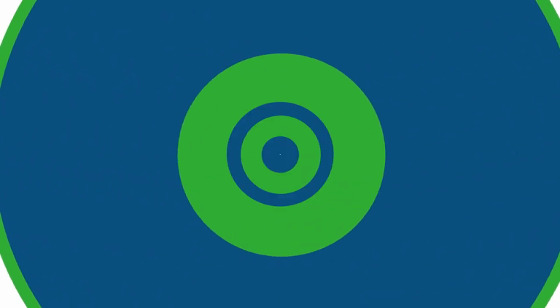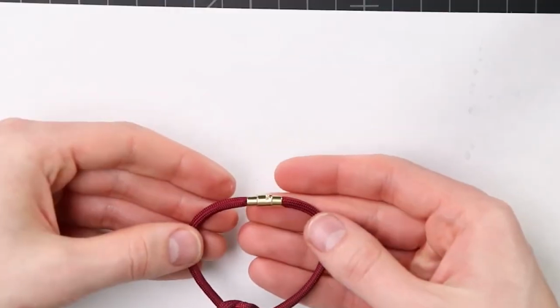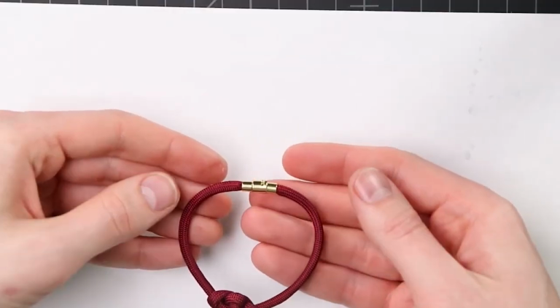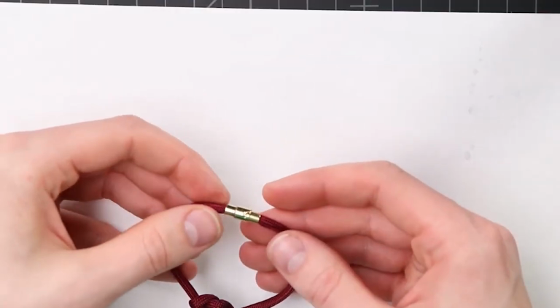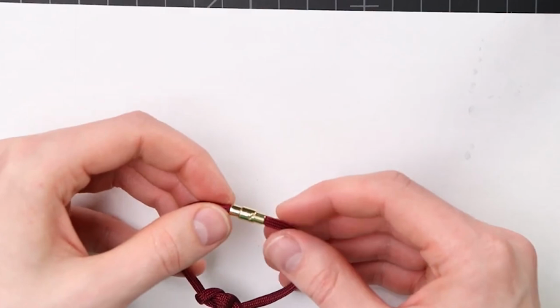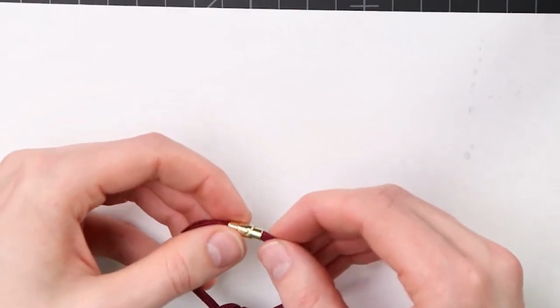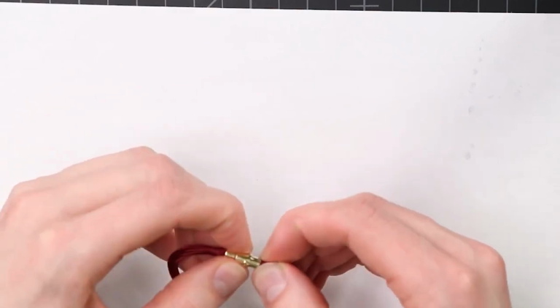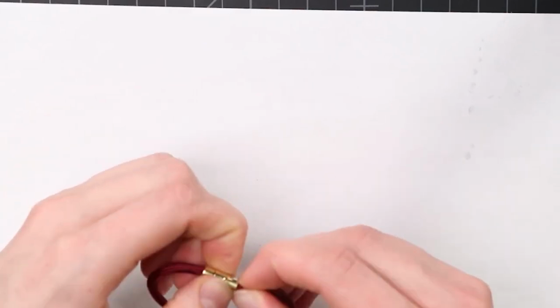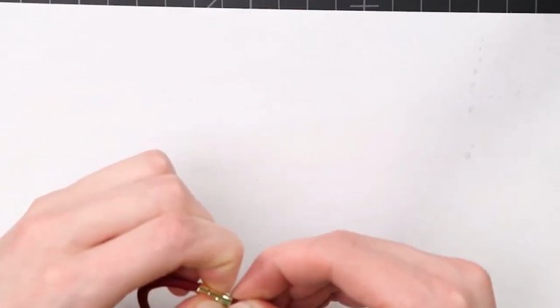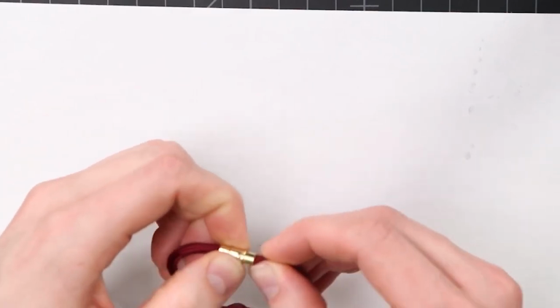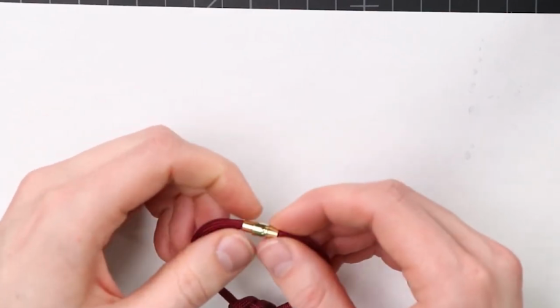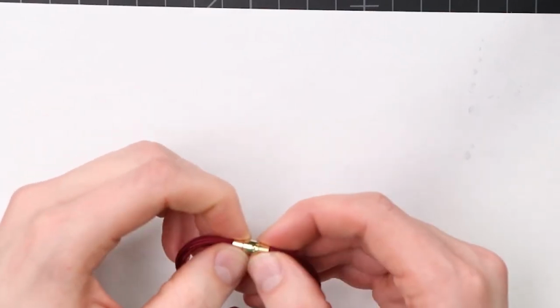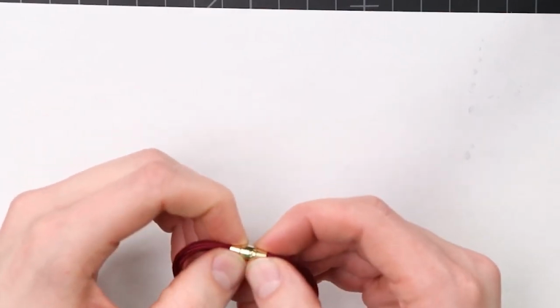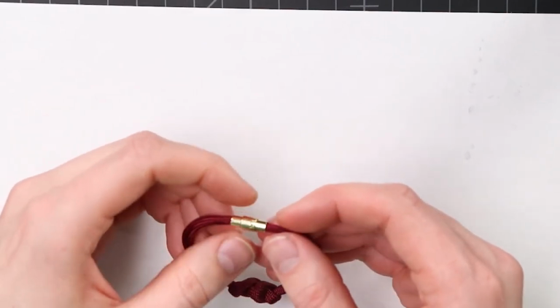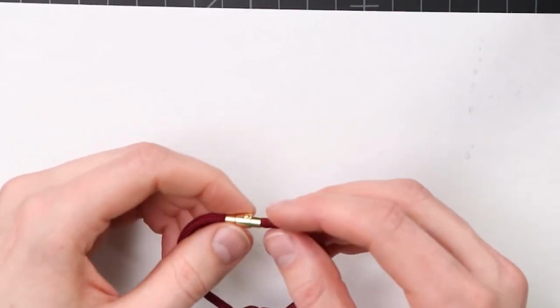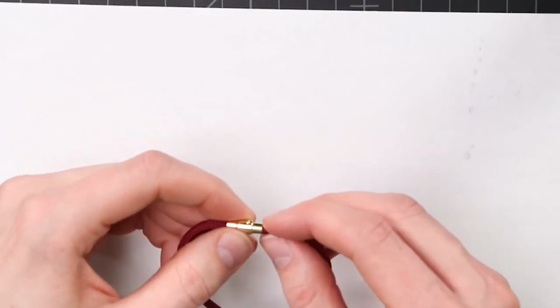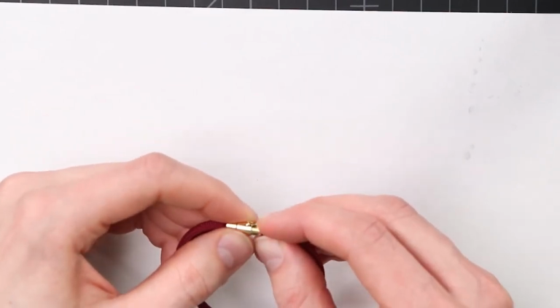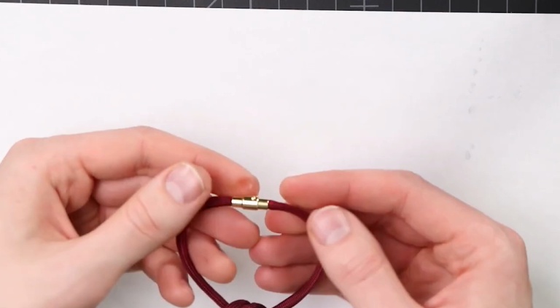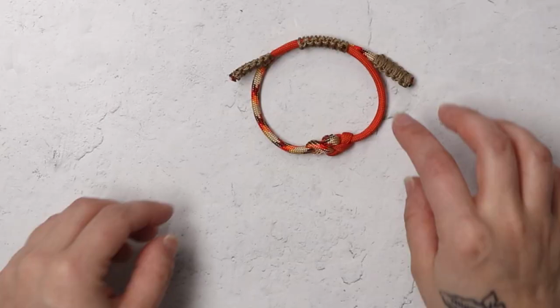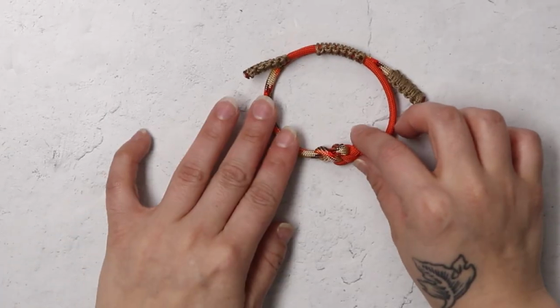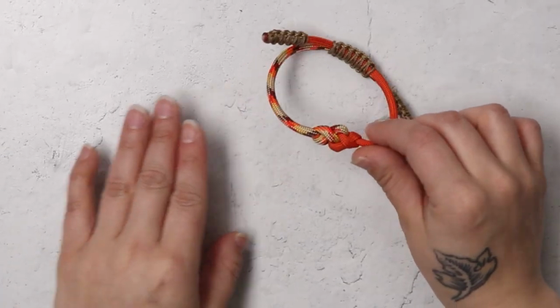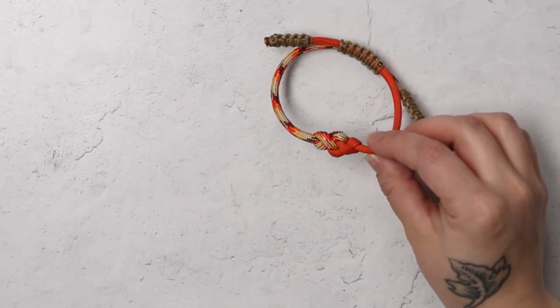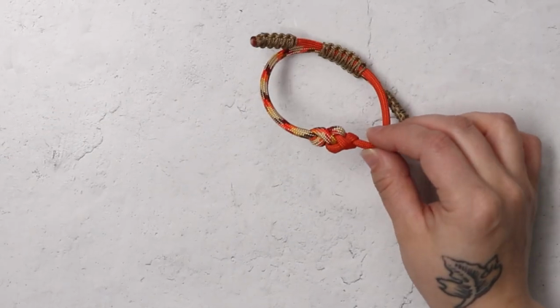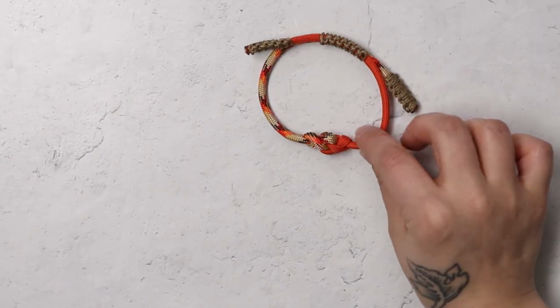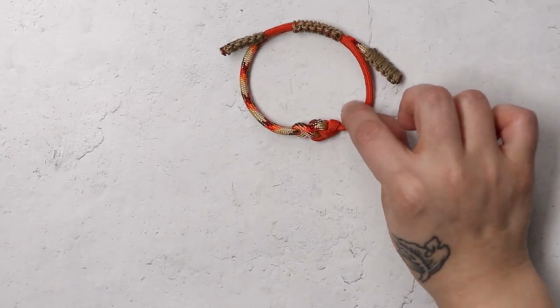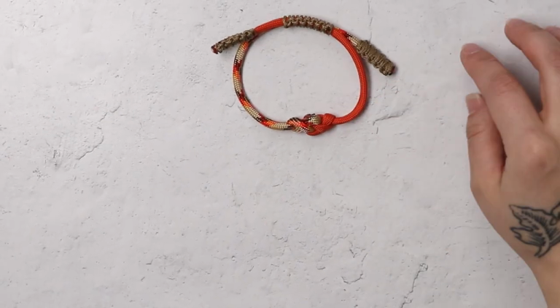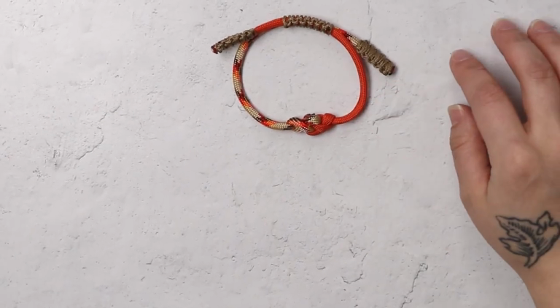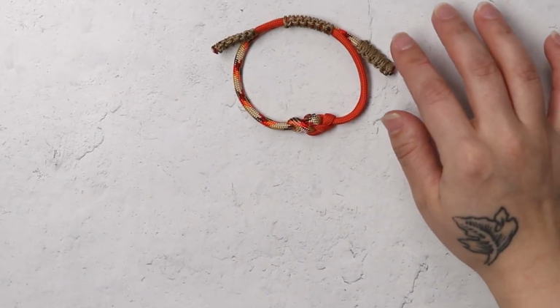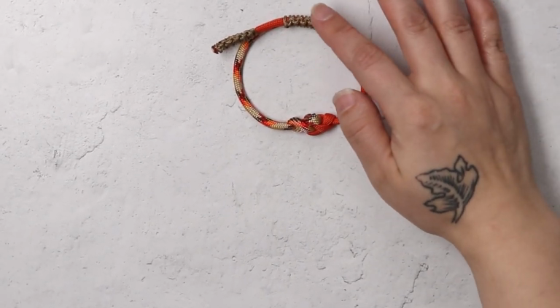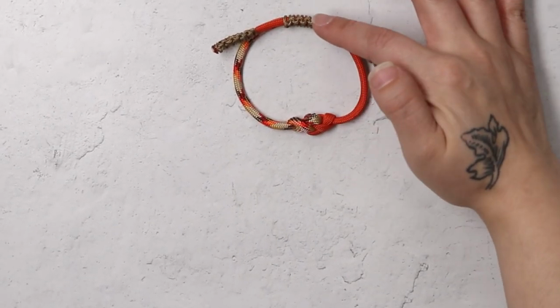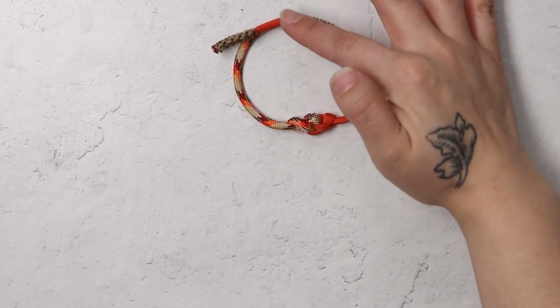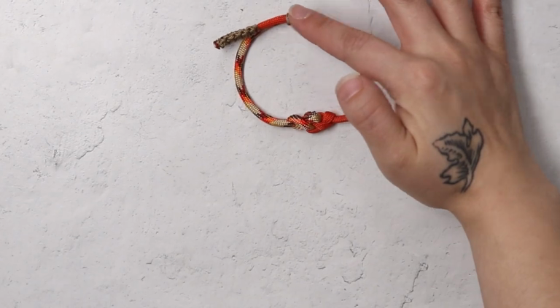So in our previous Eternity Knot video, we featured a magnetic closure for our bracelet. For the bracelet I'm making today, I will be featuring some microchord that I will be creating an adjustable closure with.